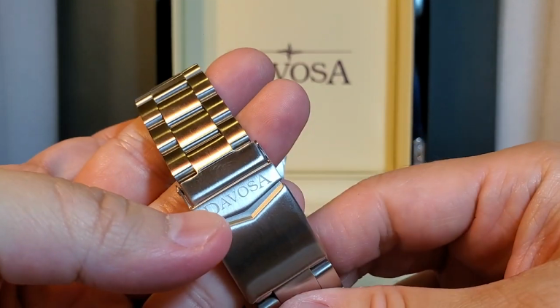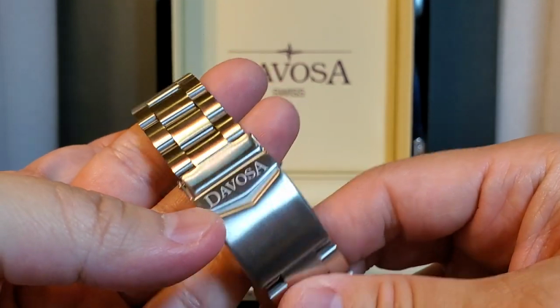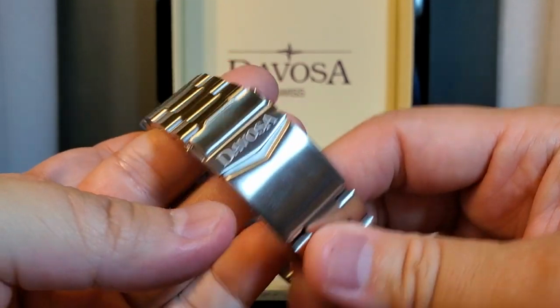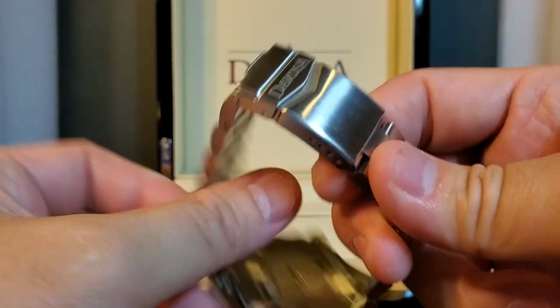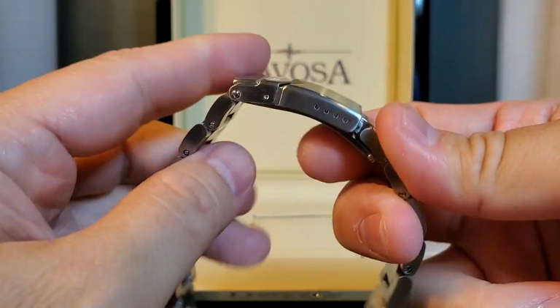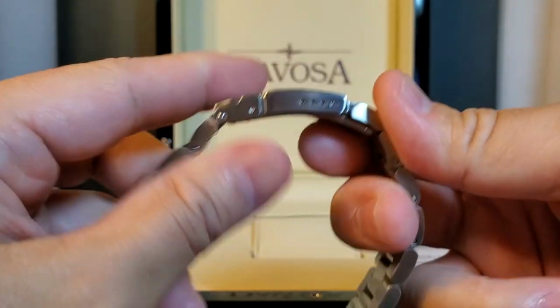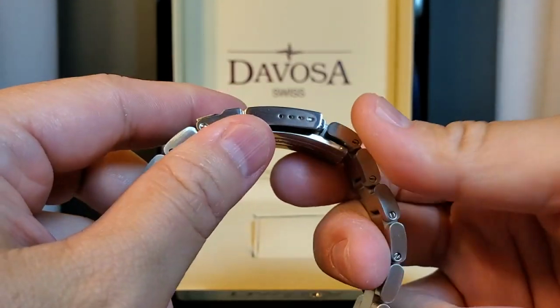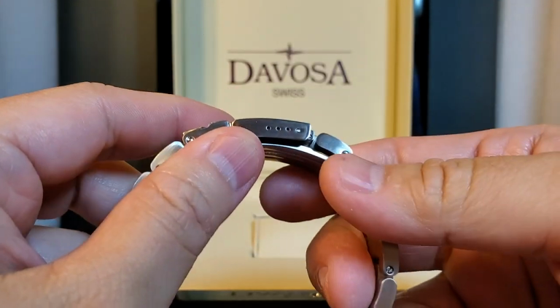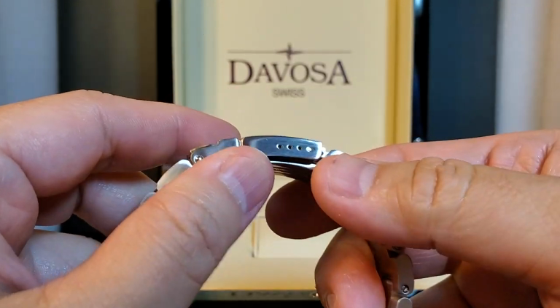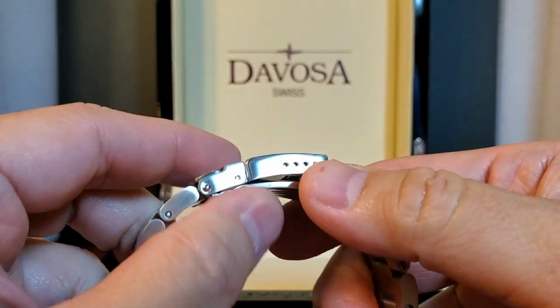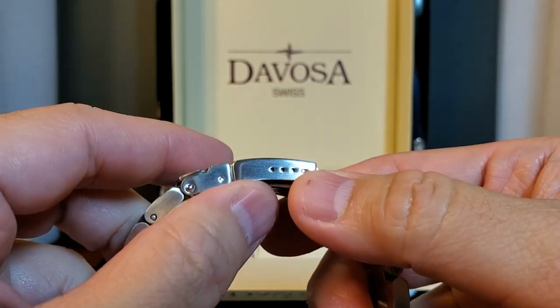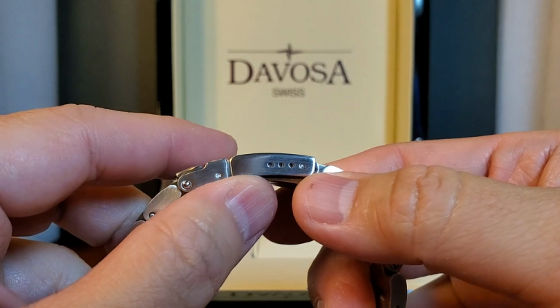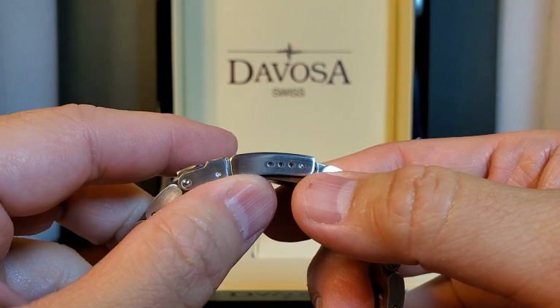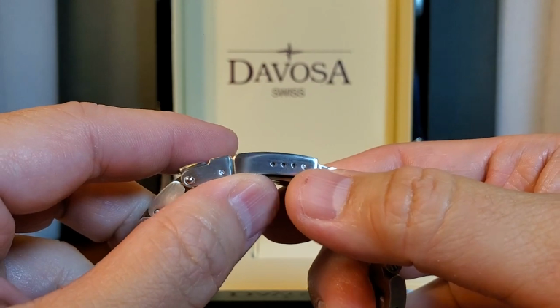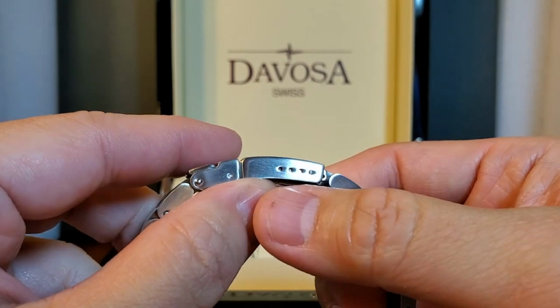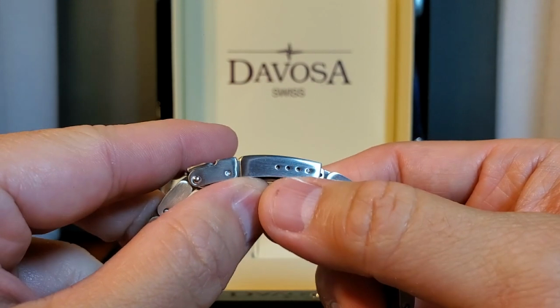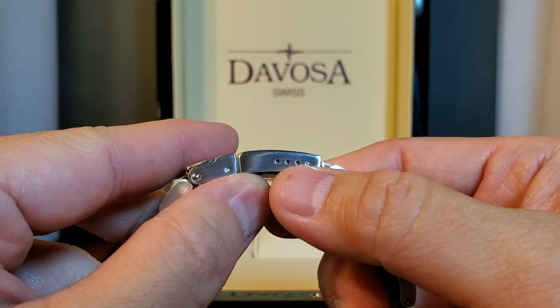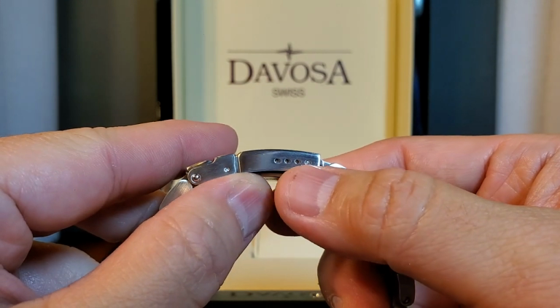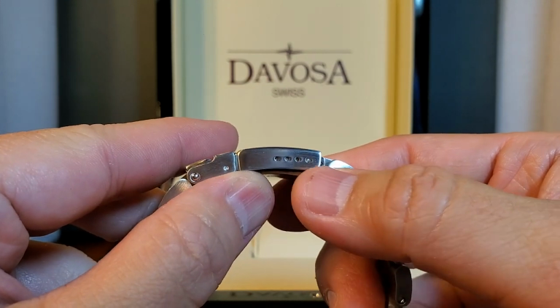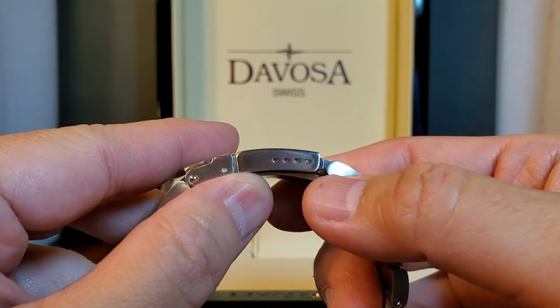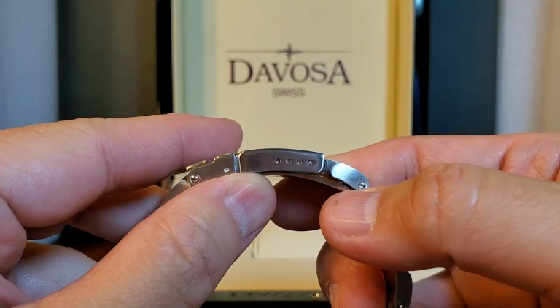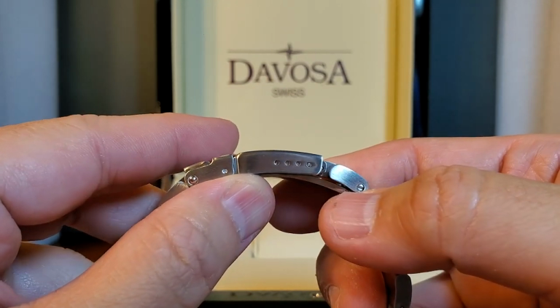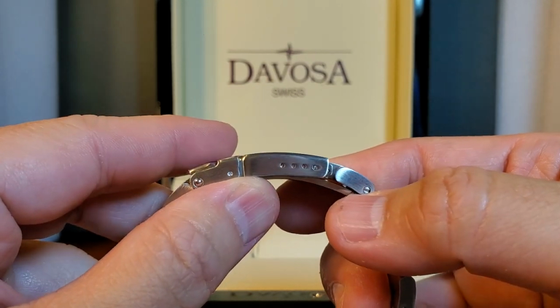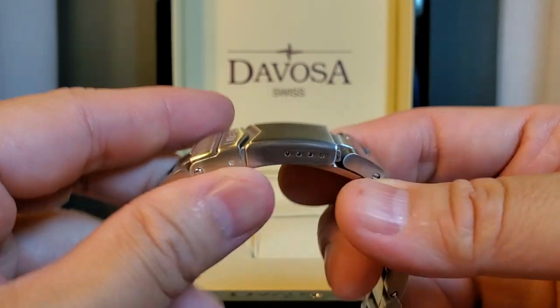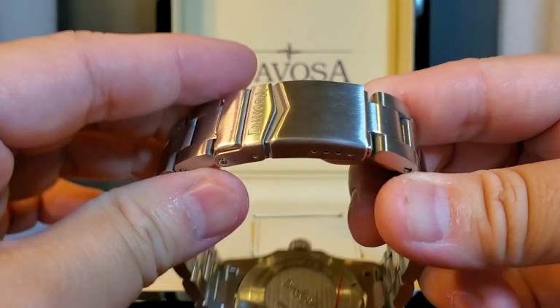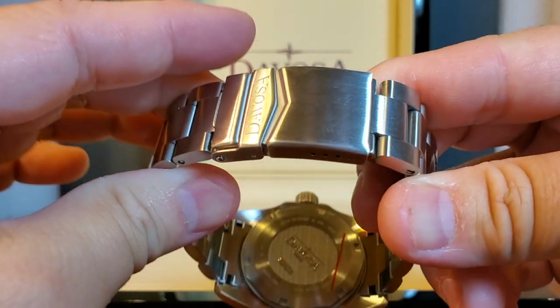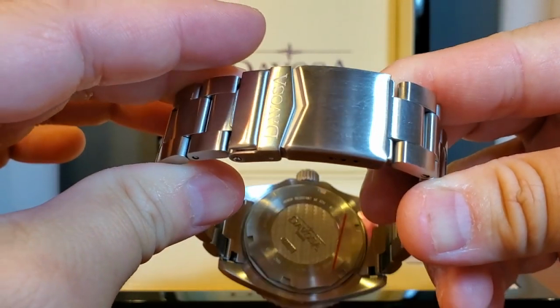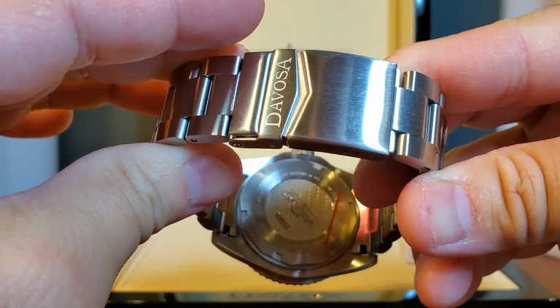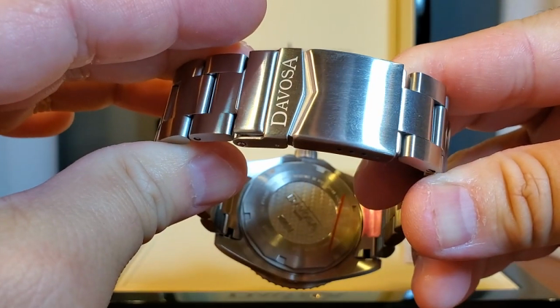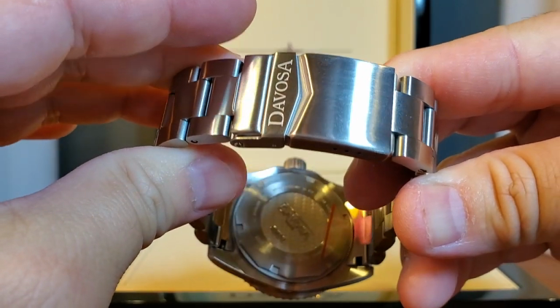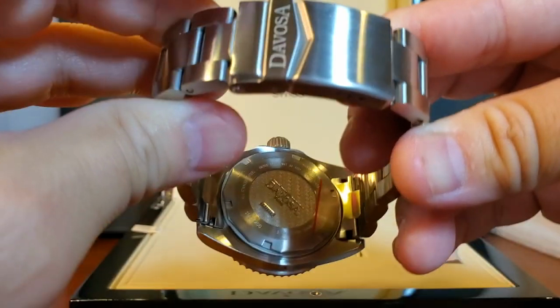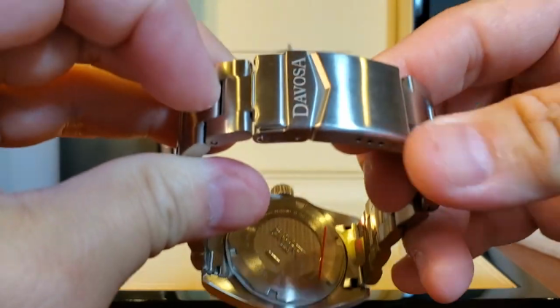There's their branding on the clasp, and it looks like they have four micro adjustments right here. Very nice. And there is their case back.